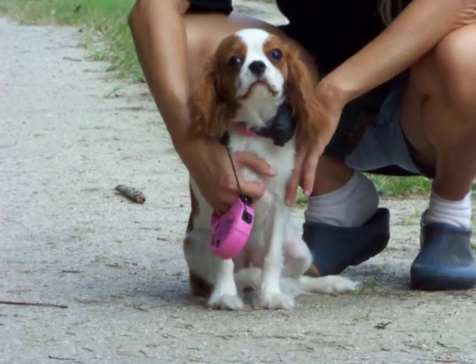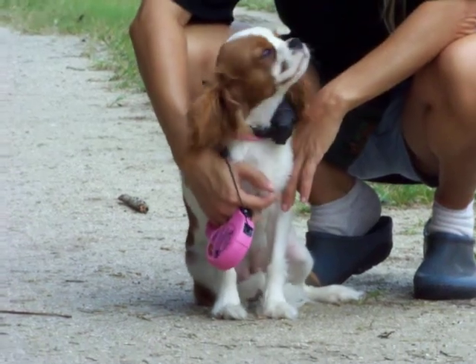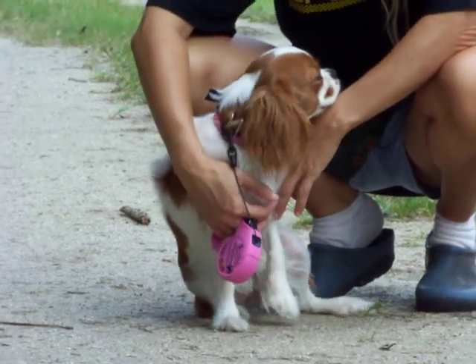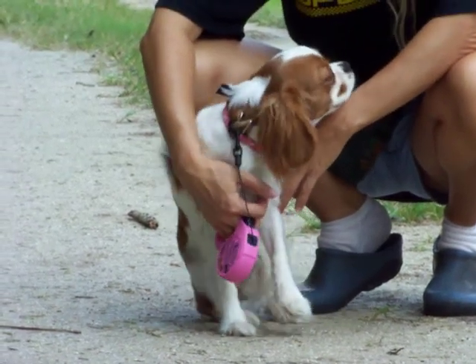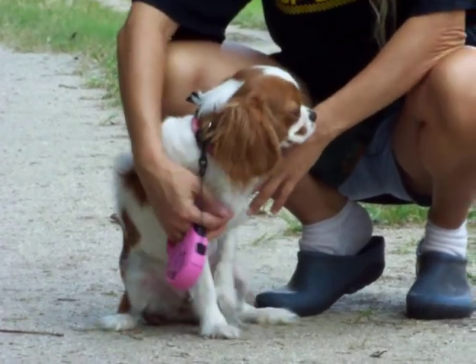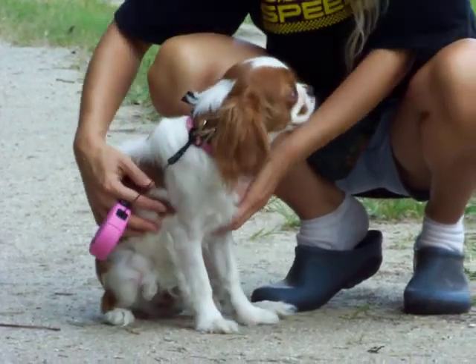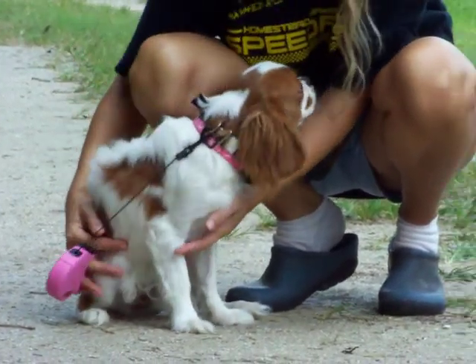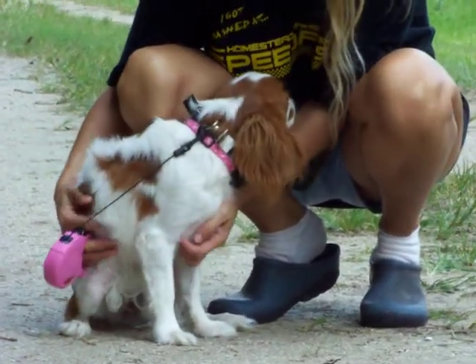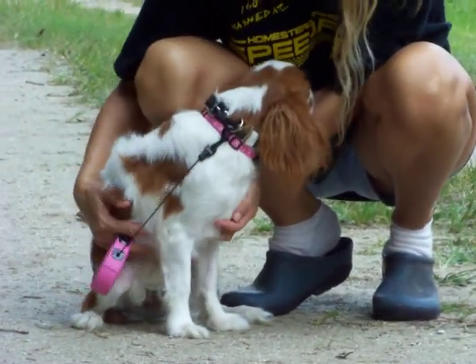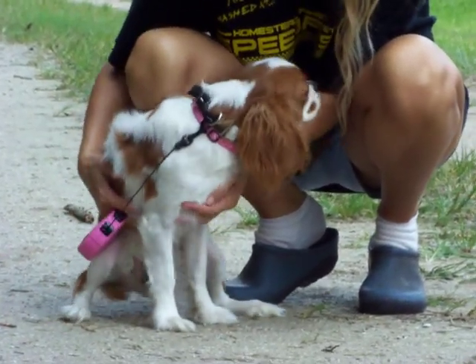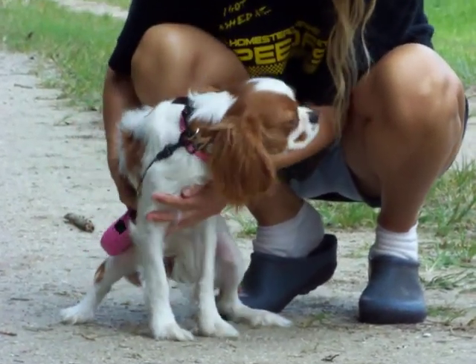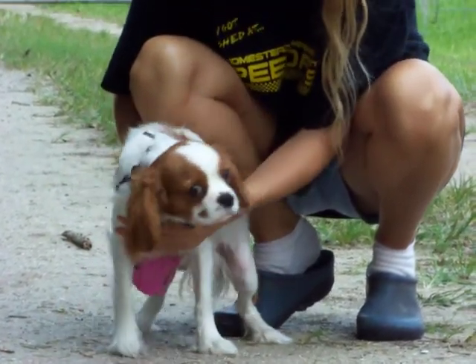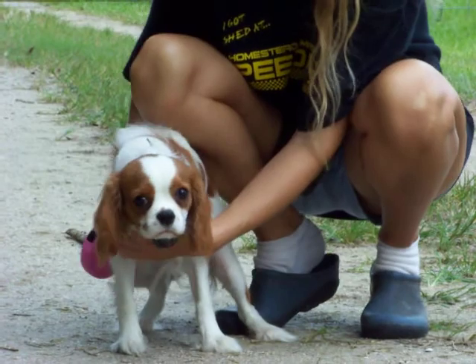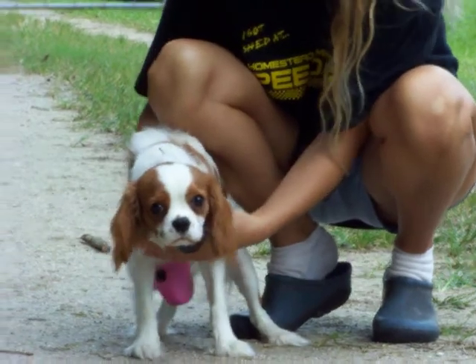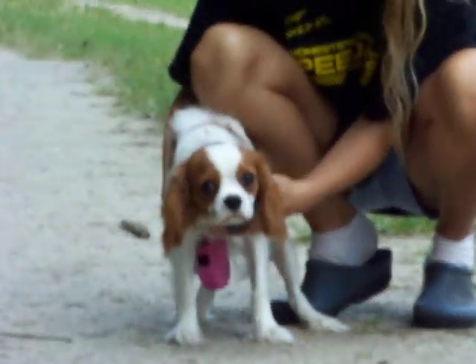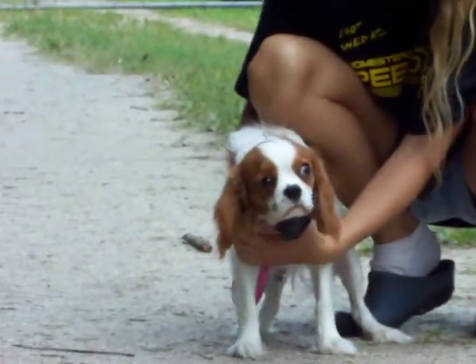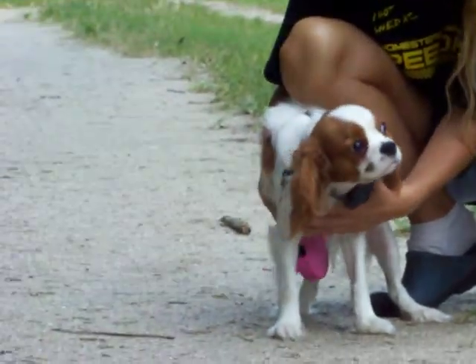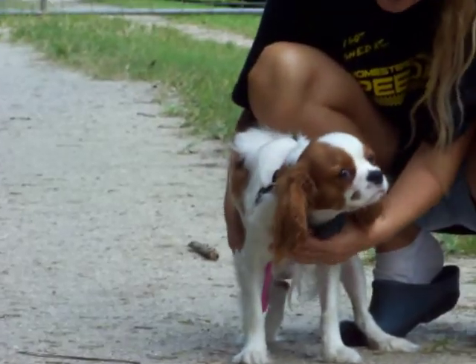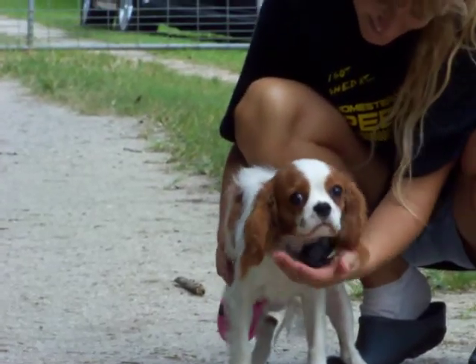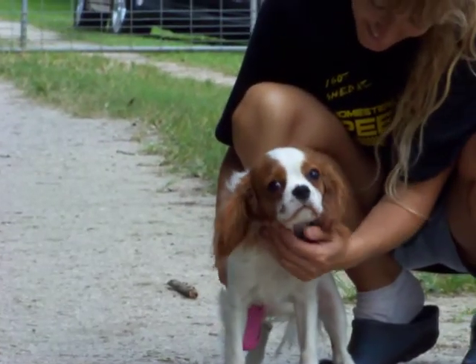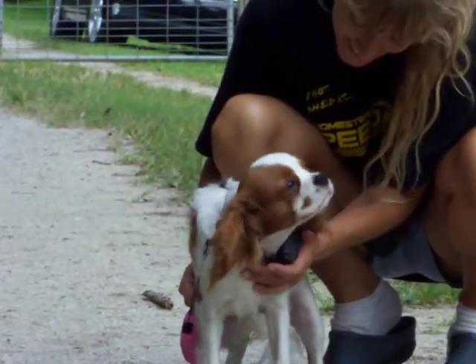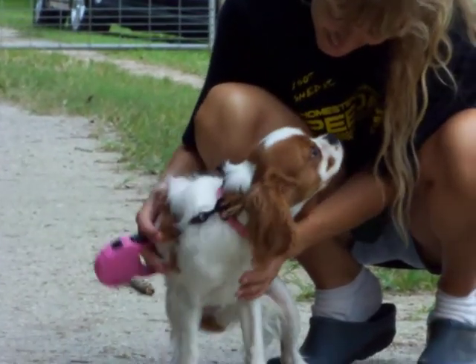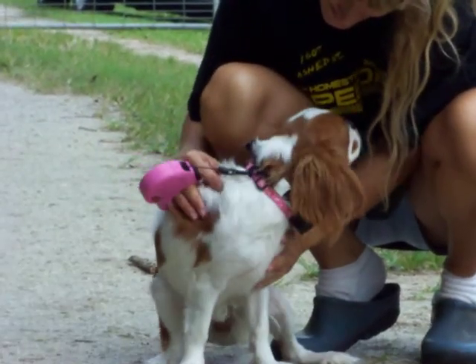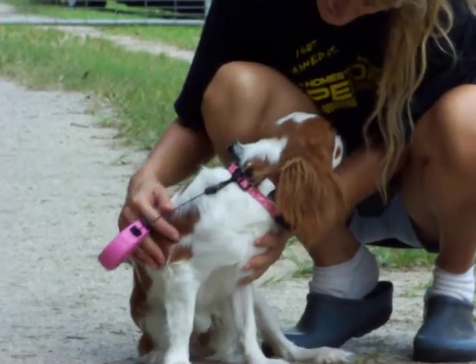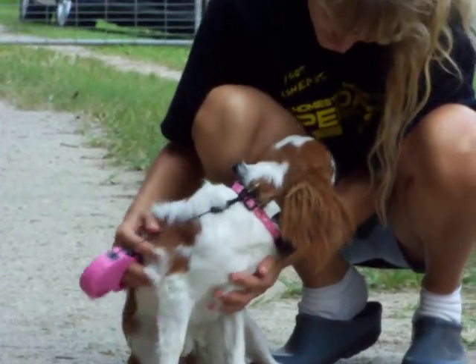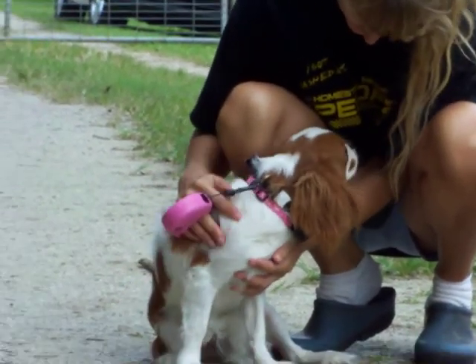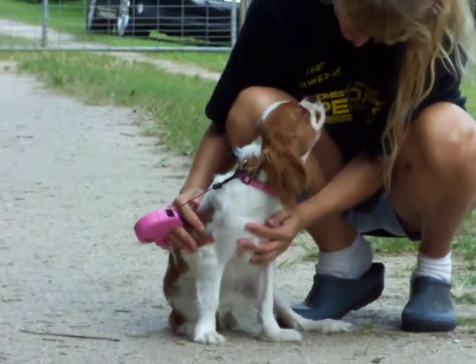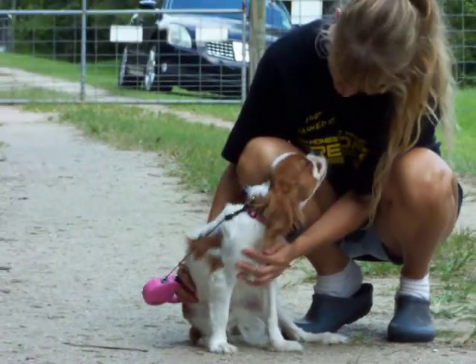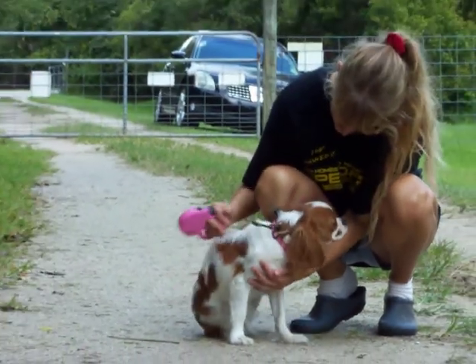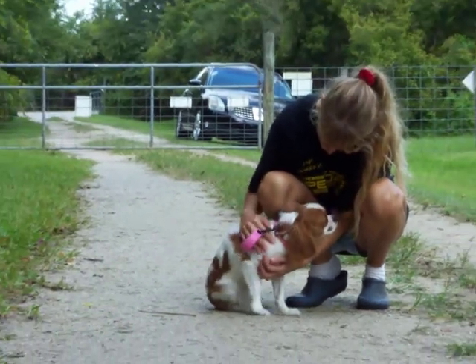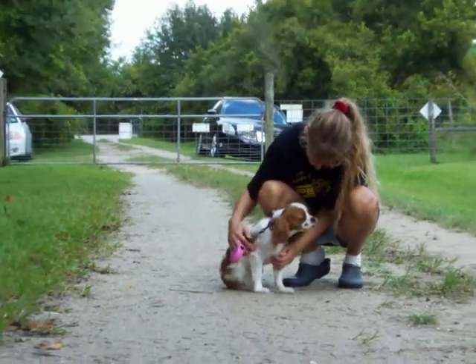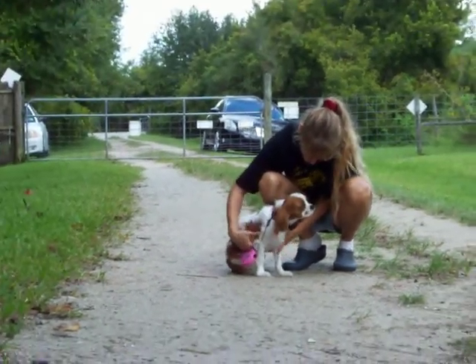Hi guys, we're back with Lily. This is our new trainee. This is a six month old Cavalier King Charles Spaniel. No accidents yet. I hope you guys saw the other video of her little triumph.